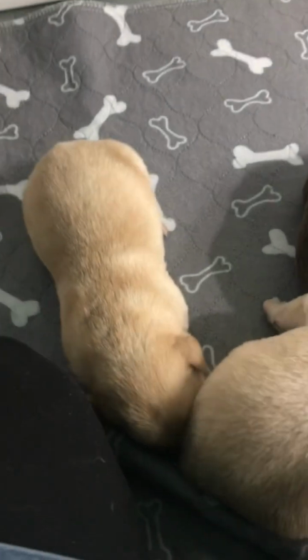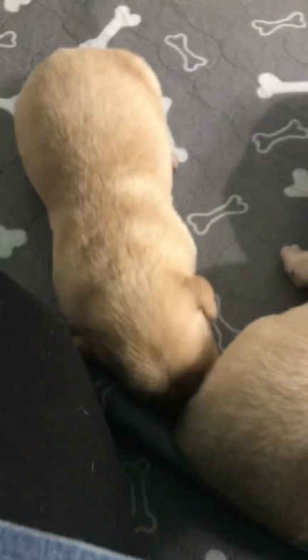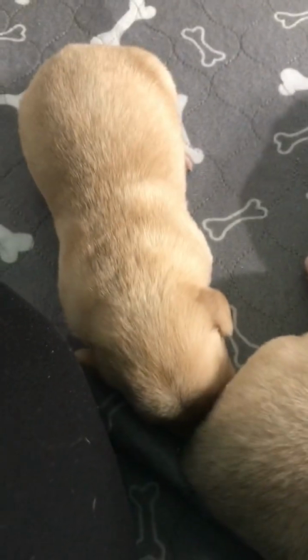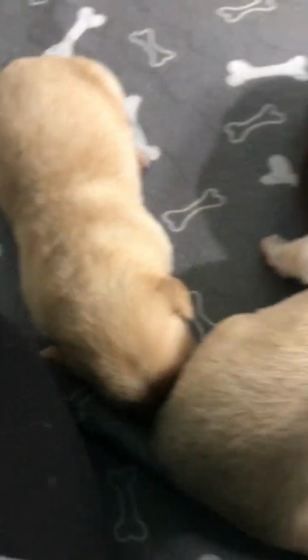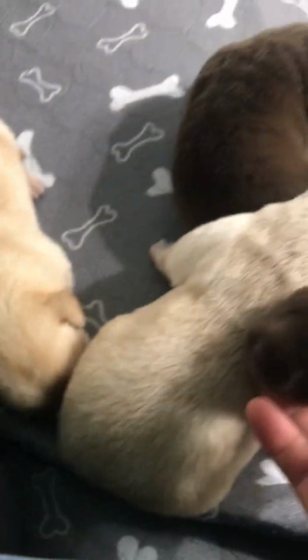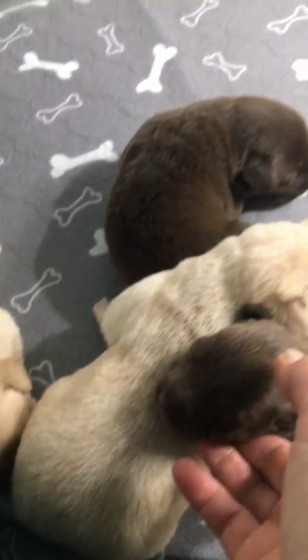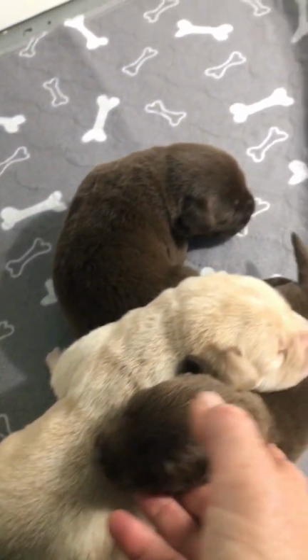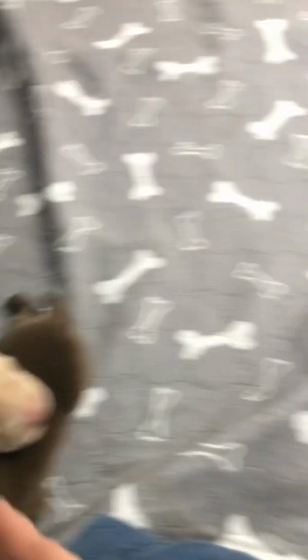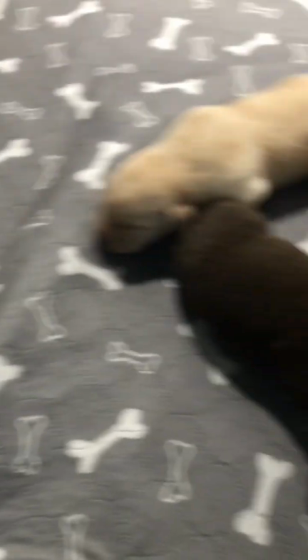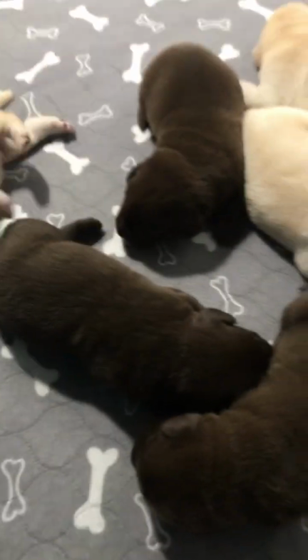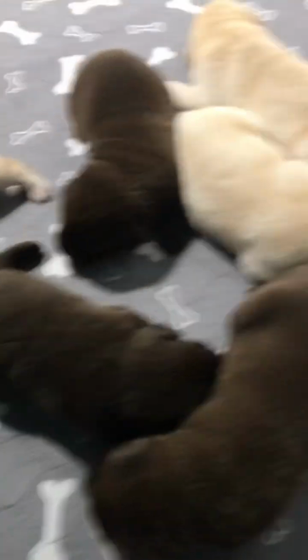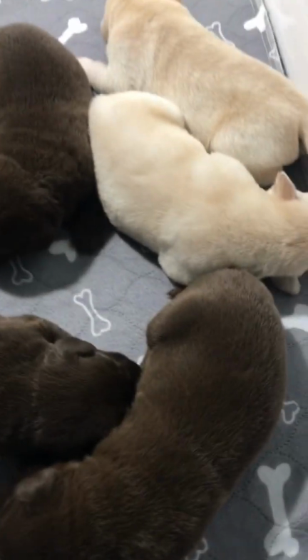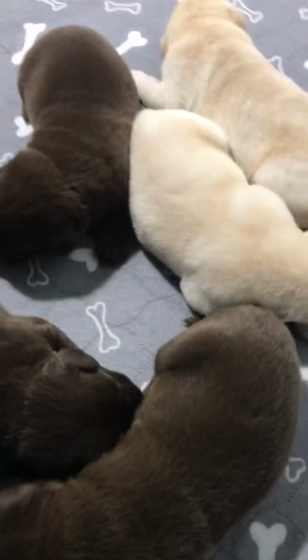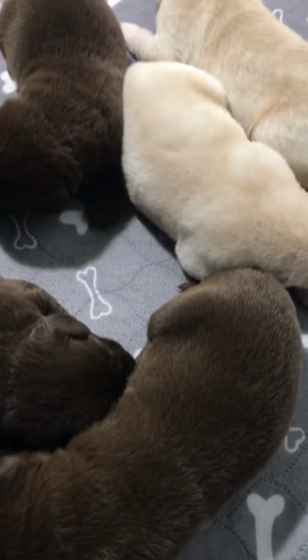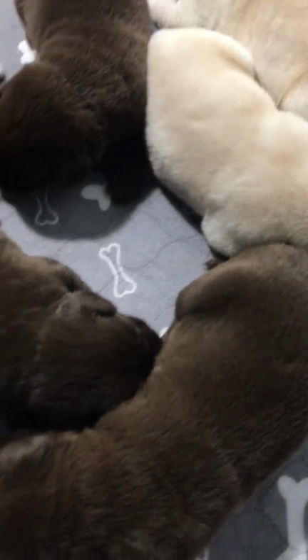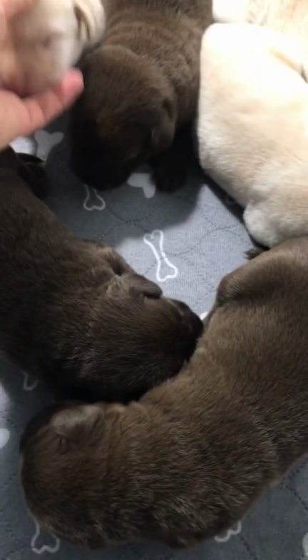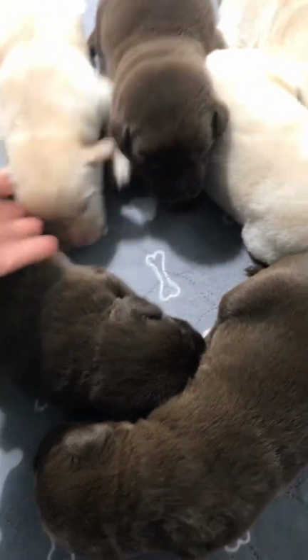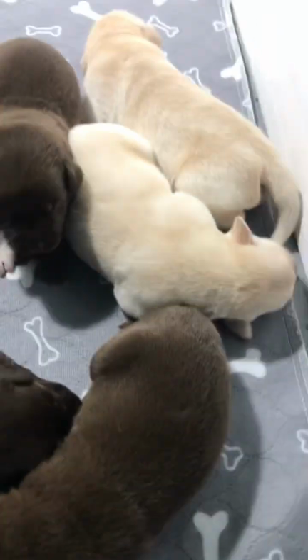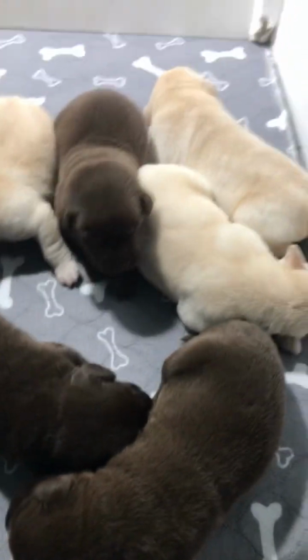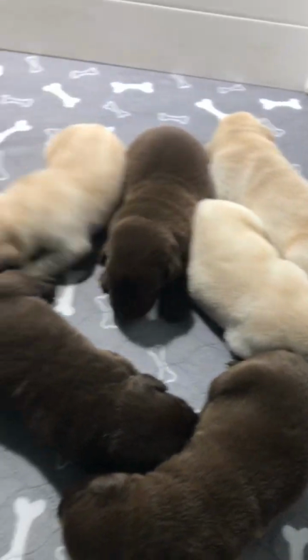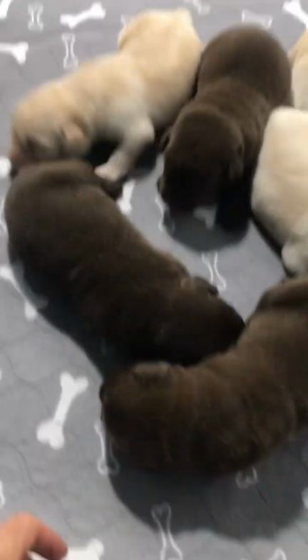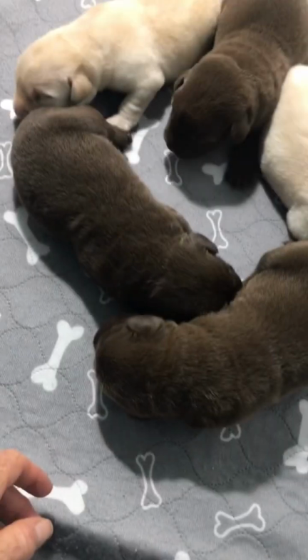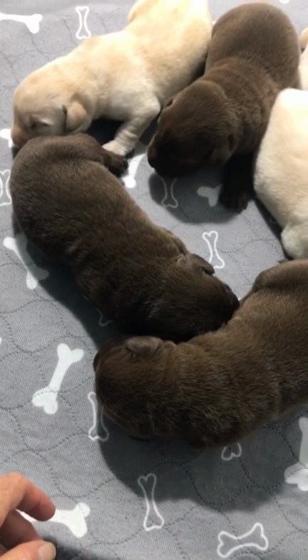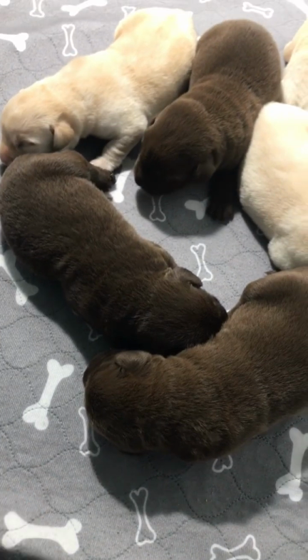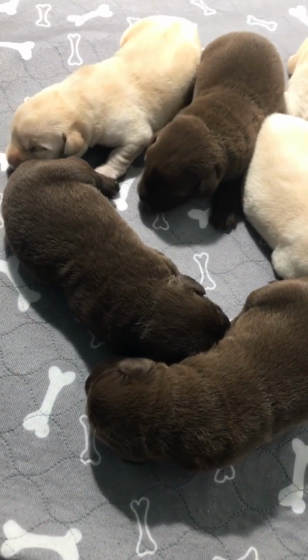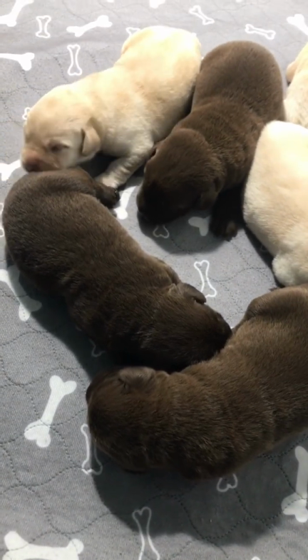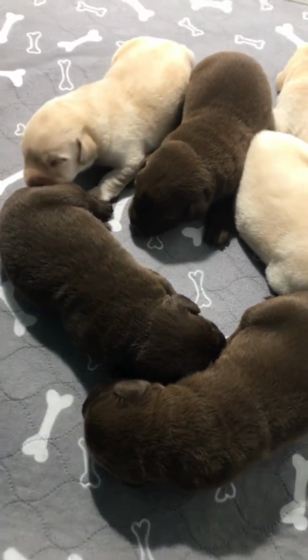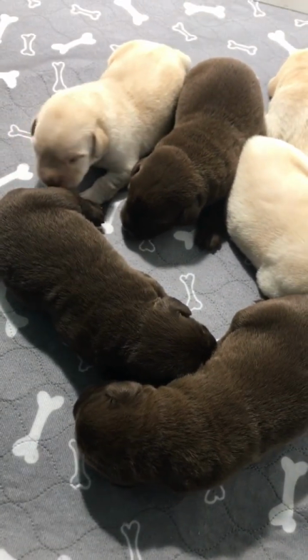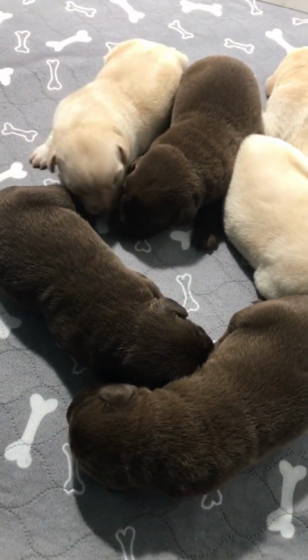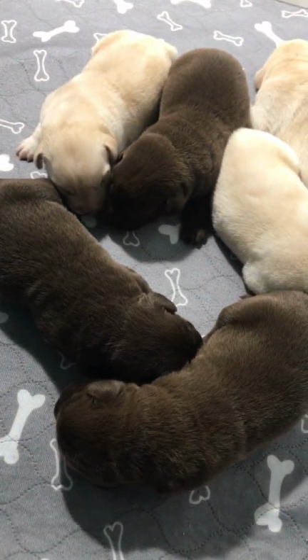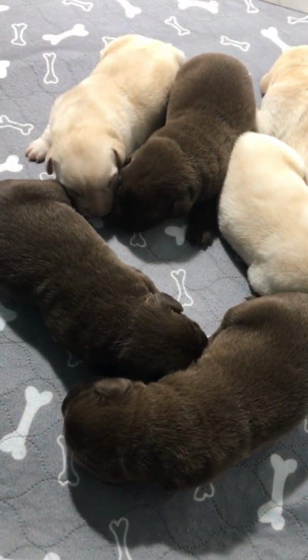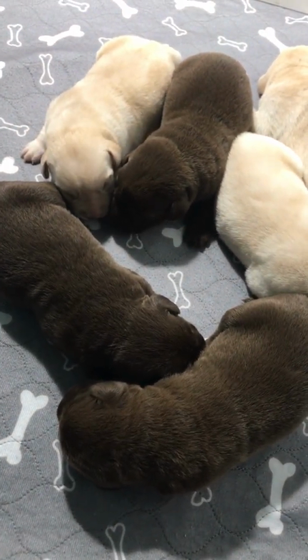So these are the girls — two yellows, two chocolates. And these are the big fat chubby boys: three yellow boys and three chocolate boys. That's what we have in Molly and Bear's litter.